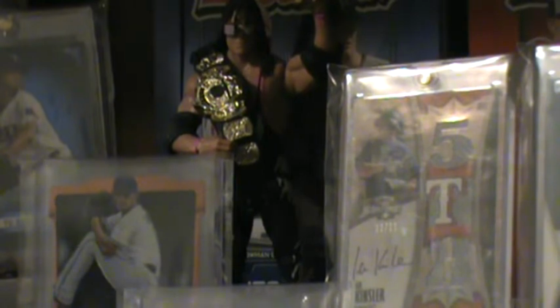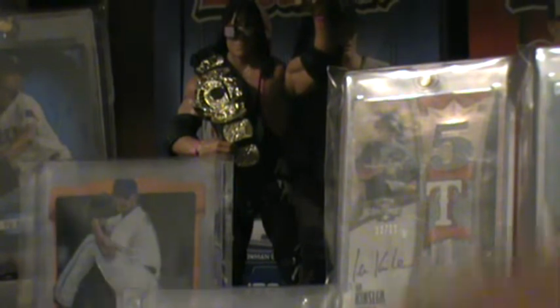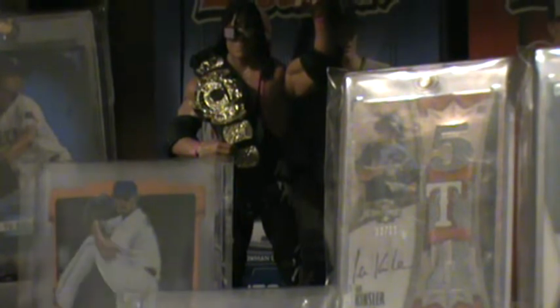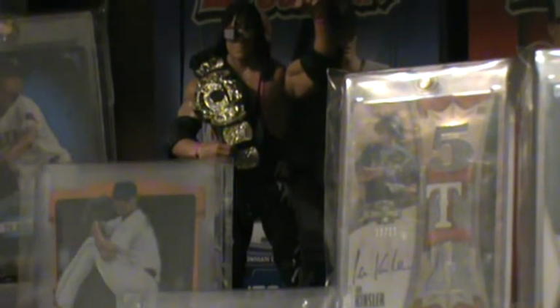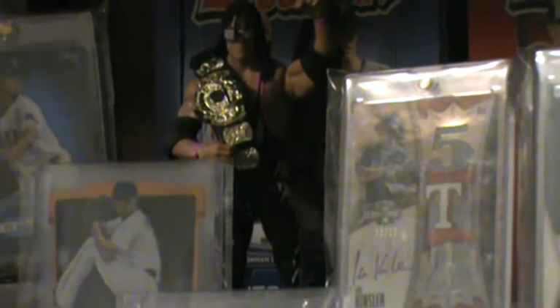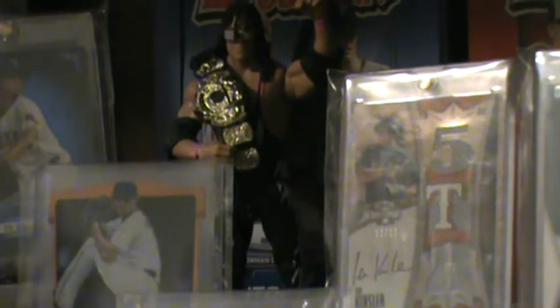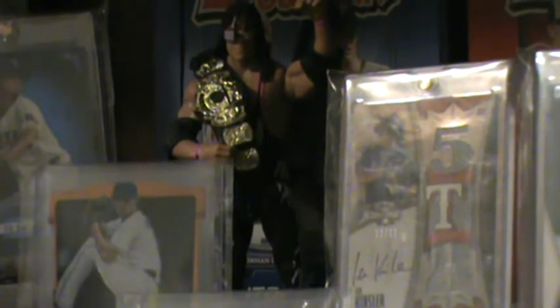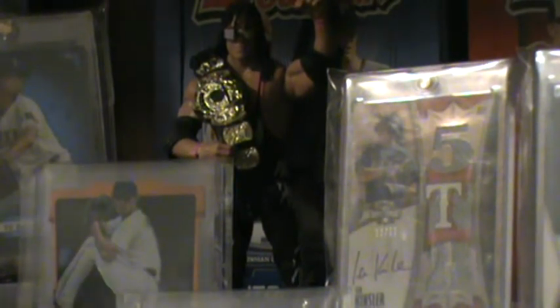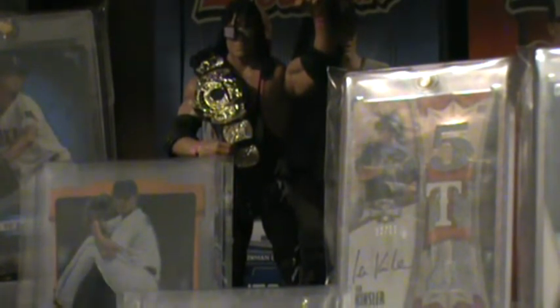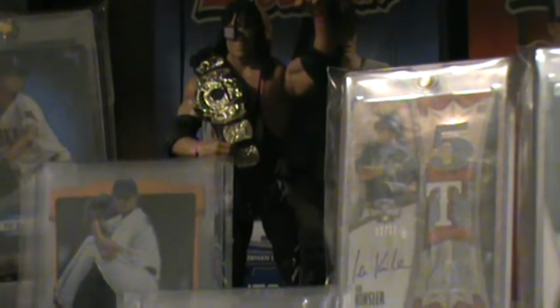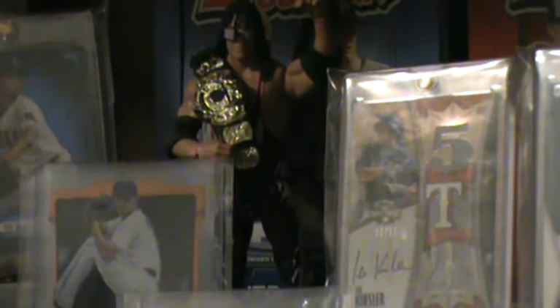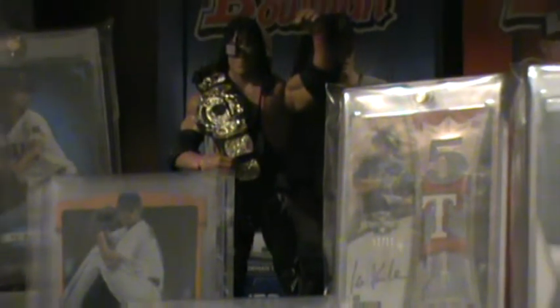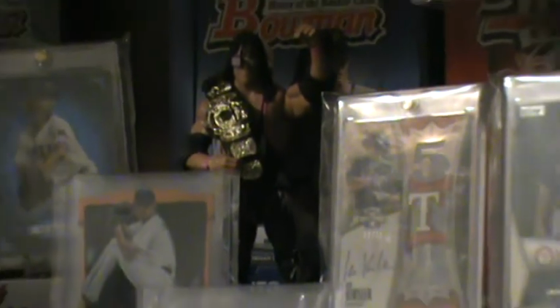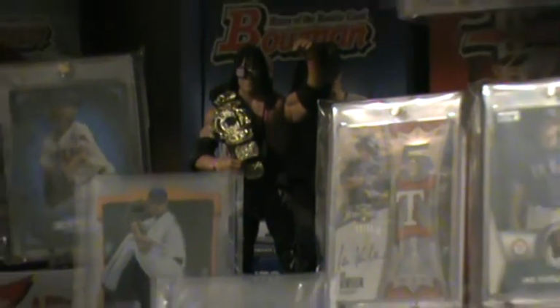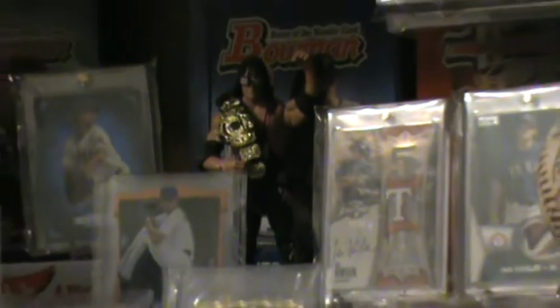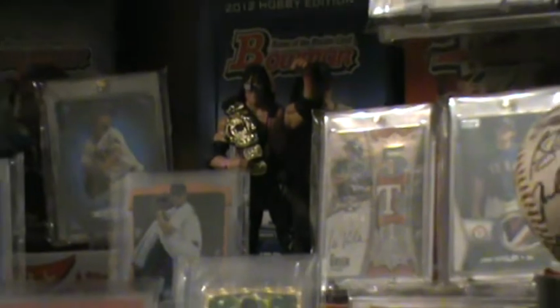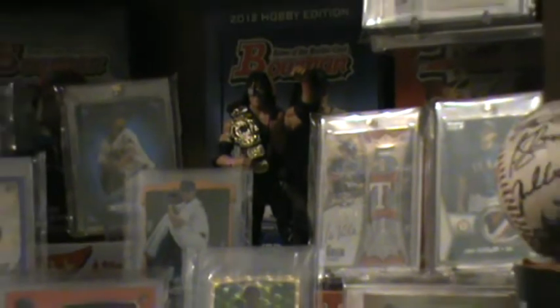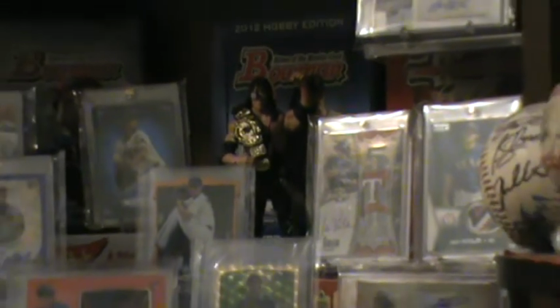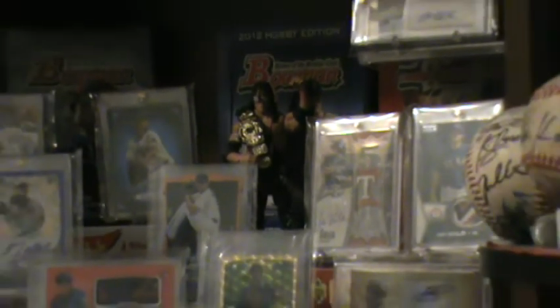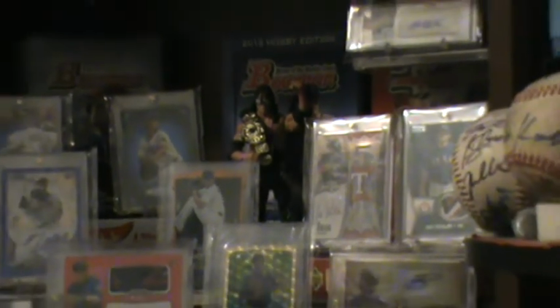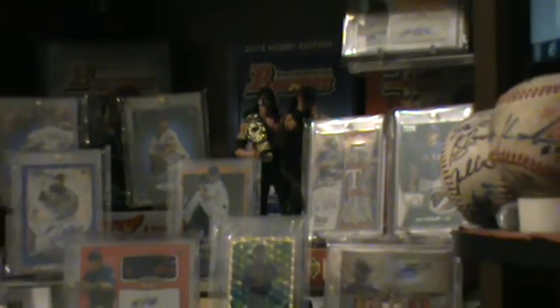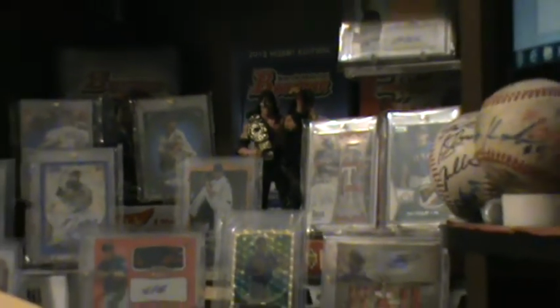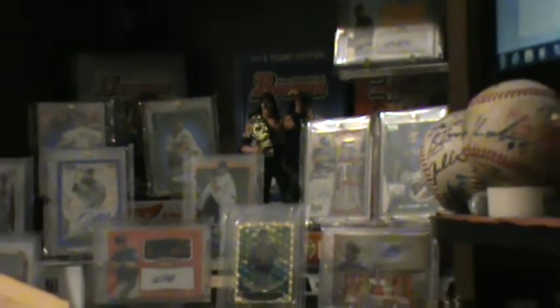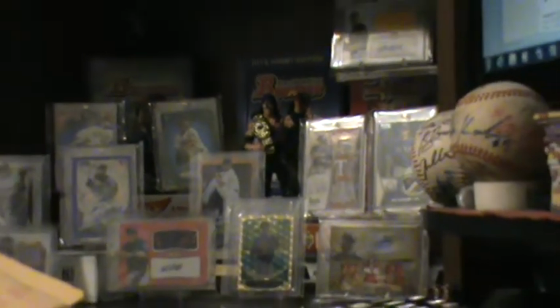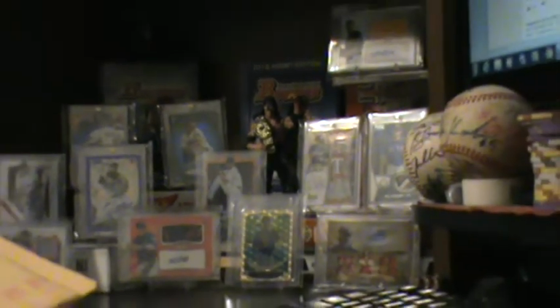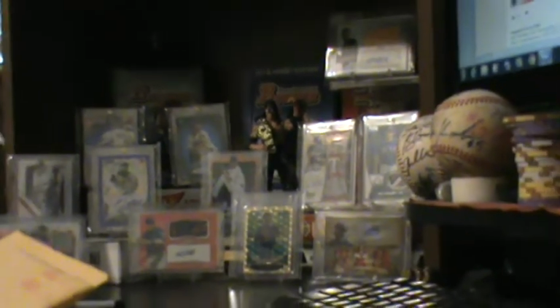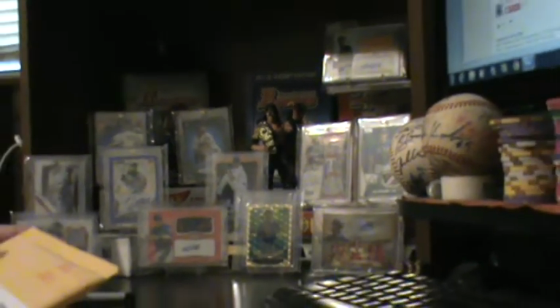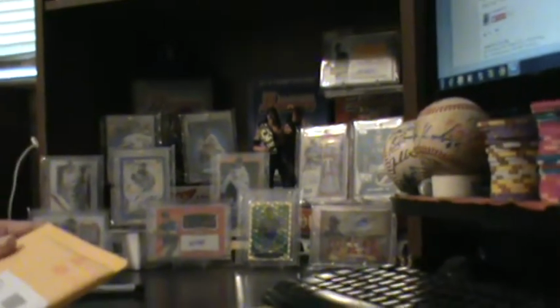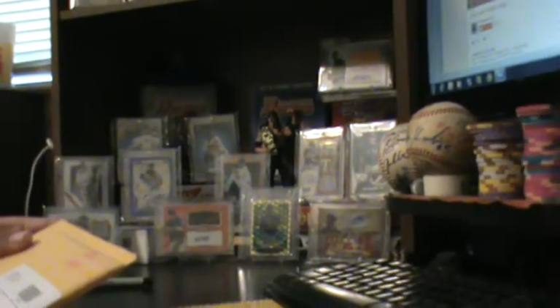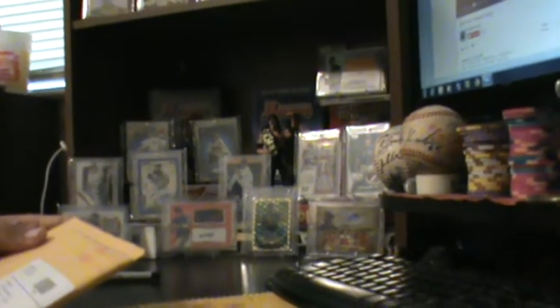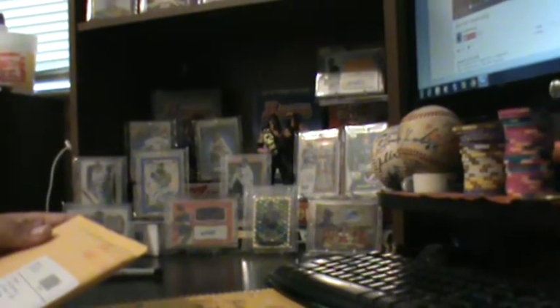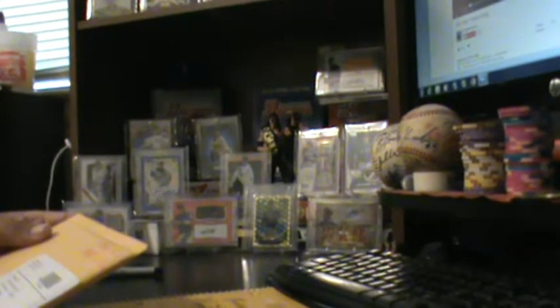What is up YouTube, it's the Hitman coming to you with a one-package mail day and a request.